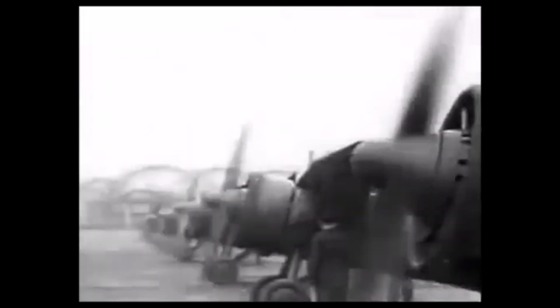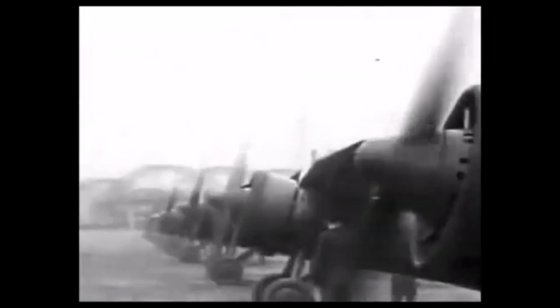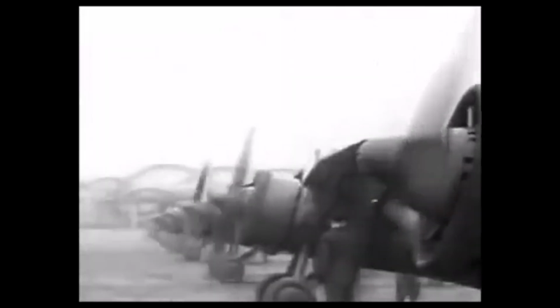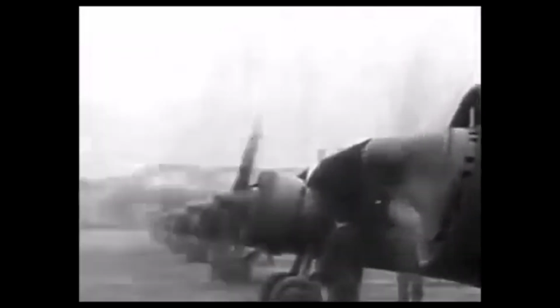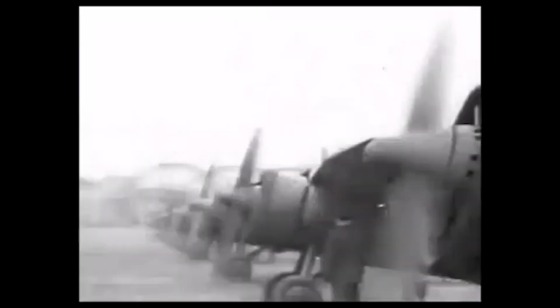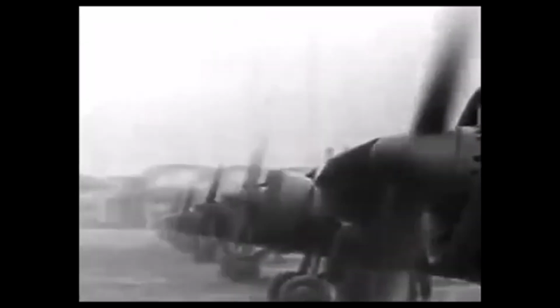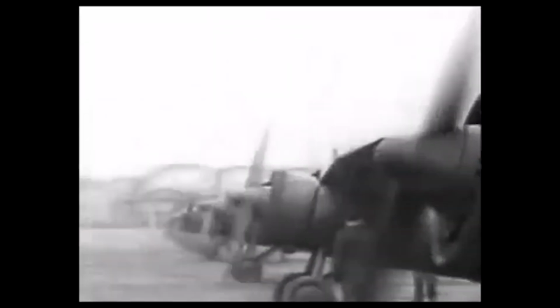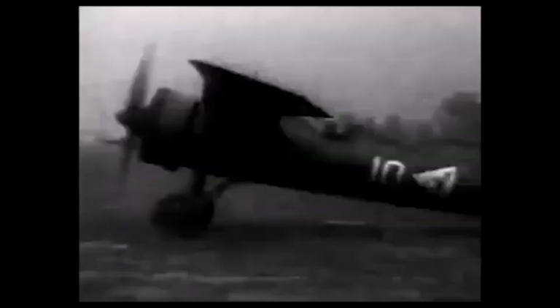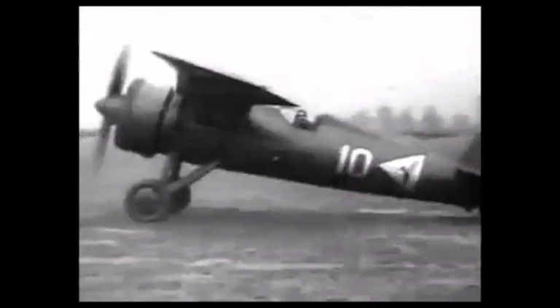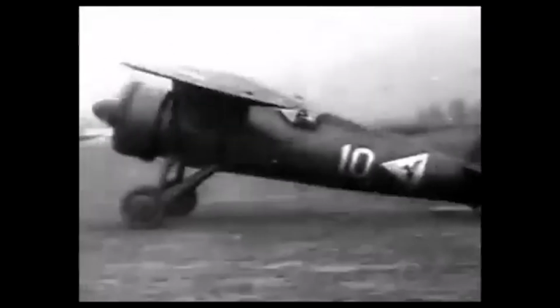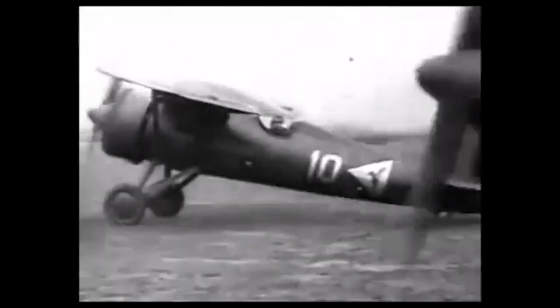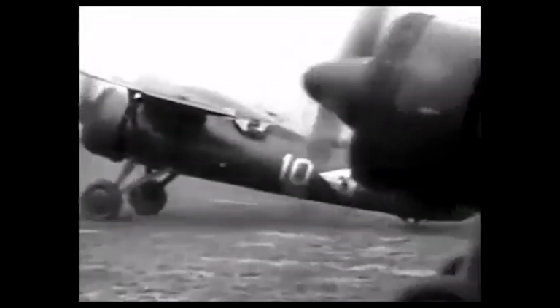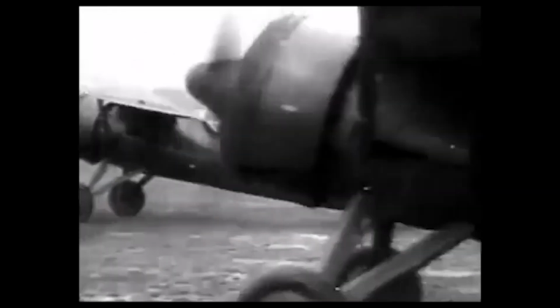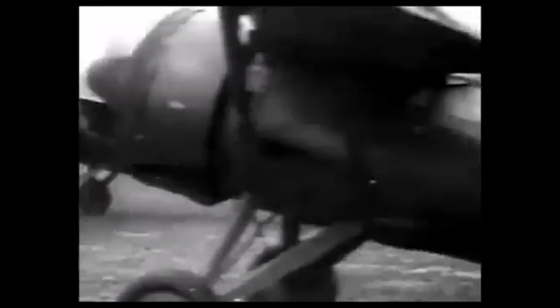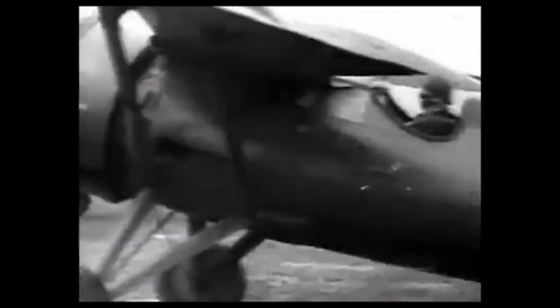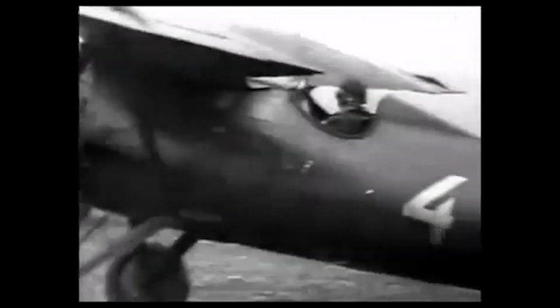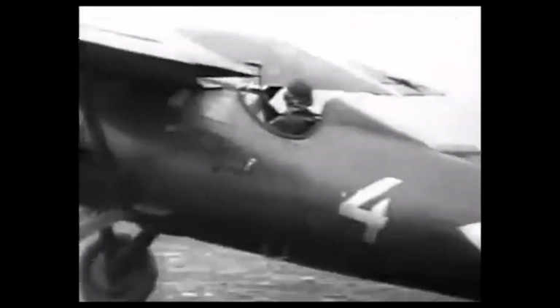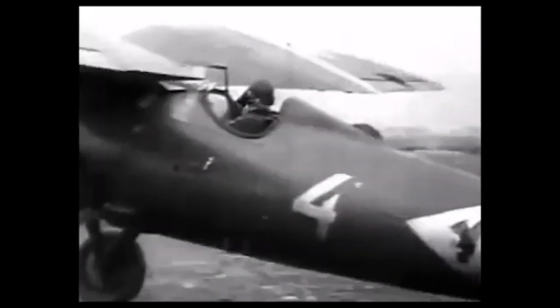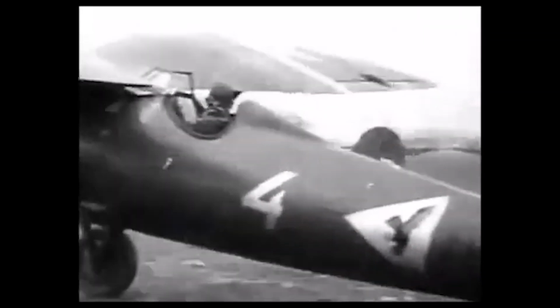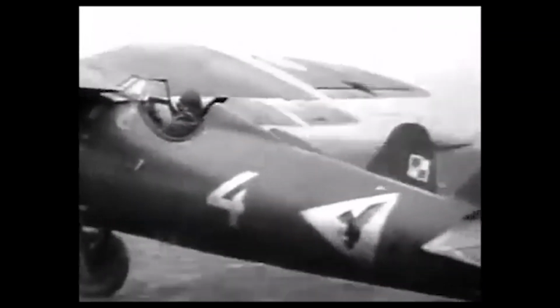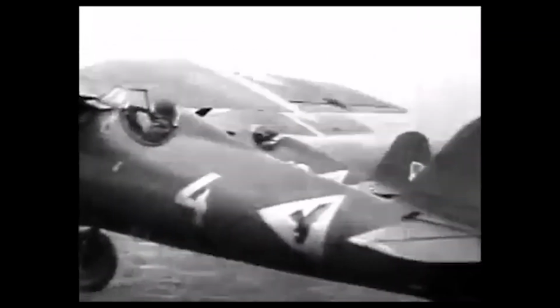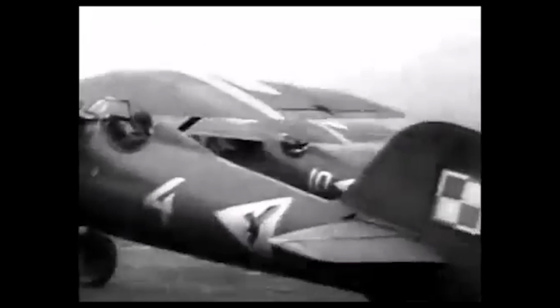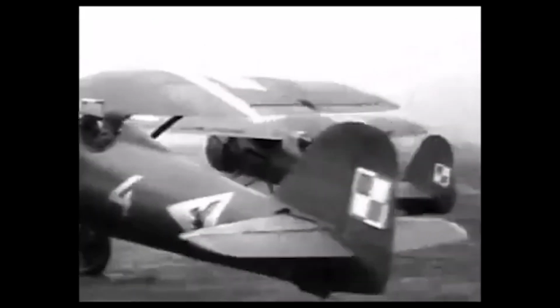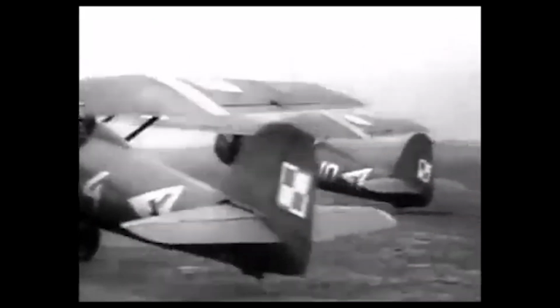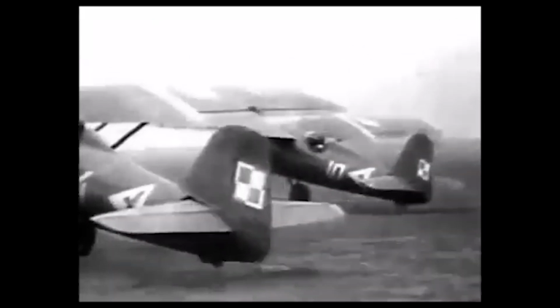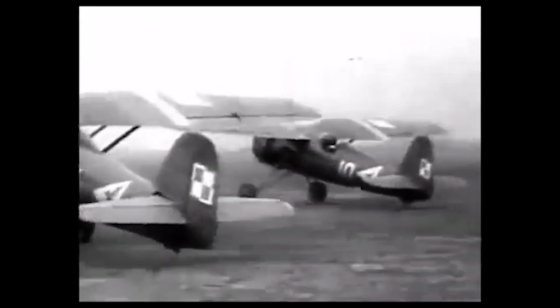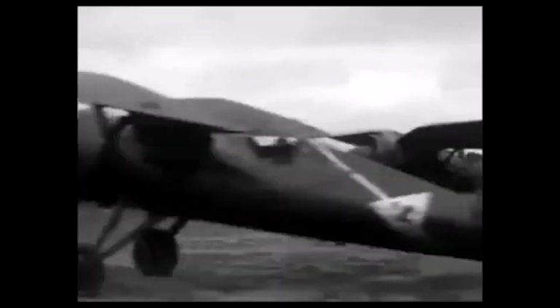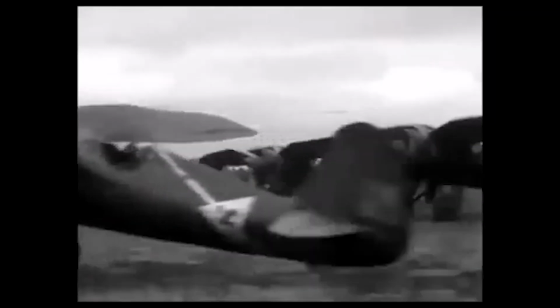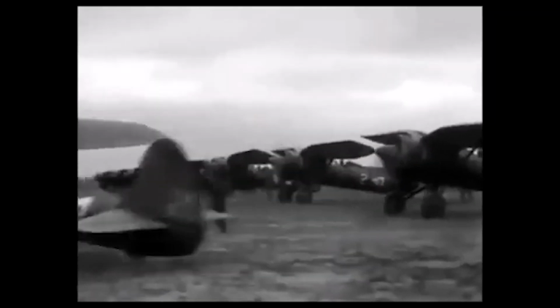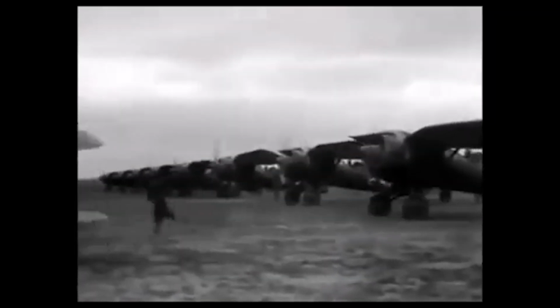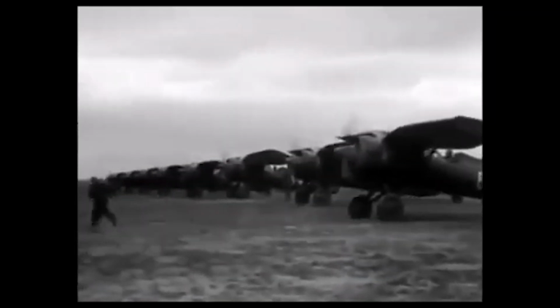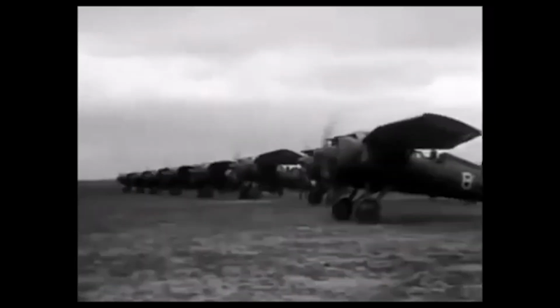Poland's best fighter at the time of the 1939 German invasion, the P-24 was a more powerfully engined development of the P-11, itself an upgraded Bristol Mercury engine version of the P-7, which used the Bristol Jupiter engine.